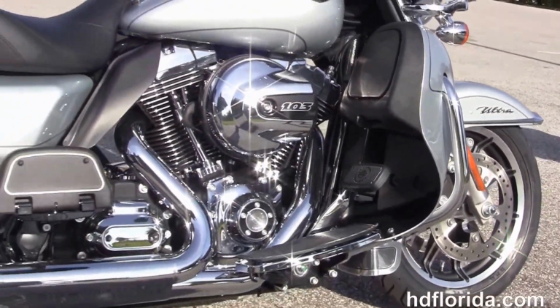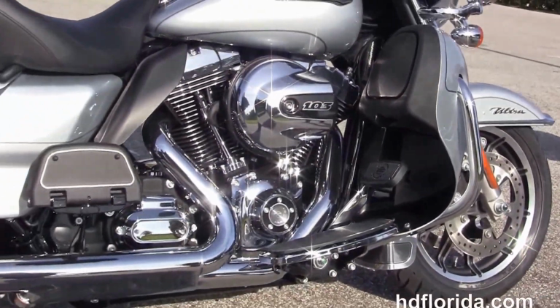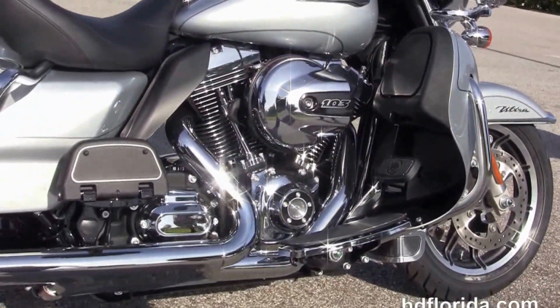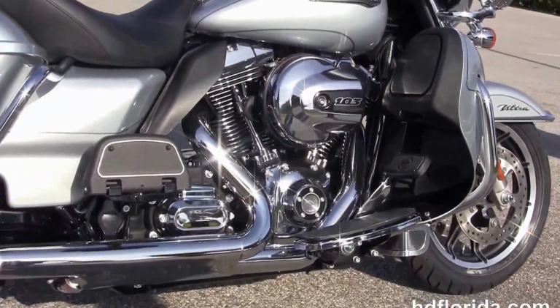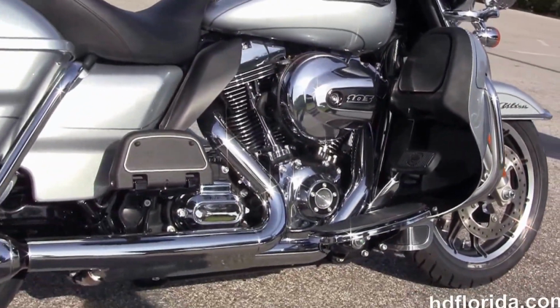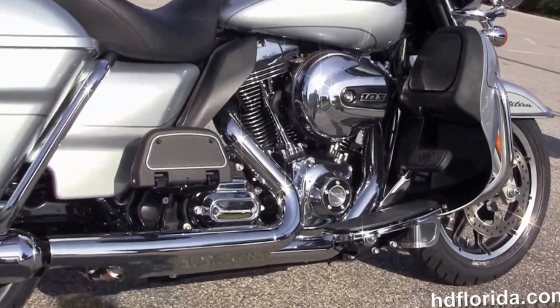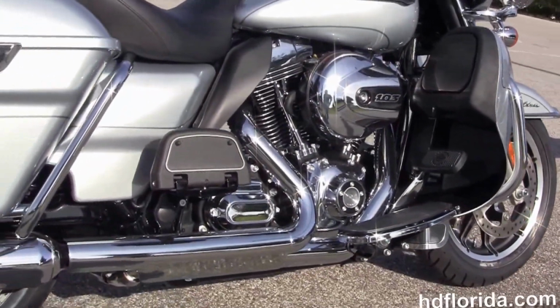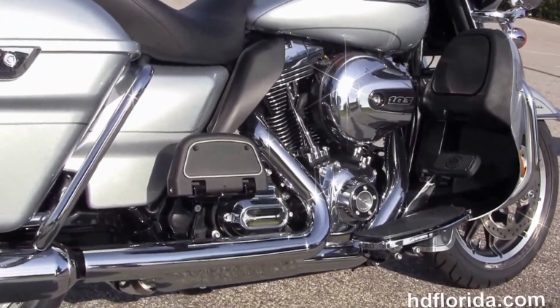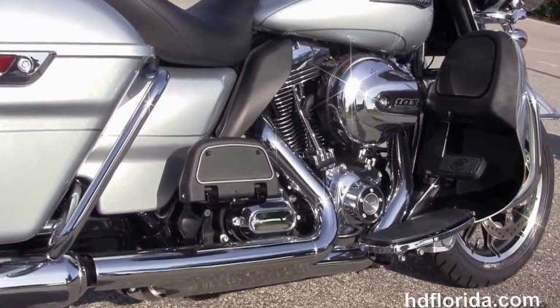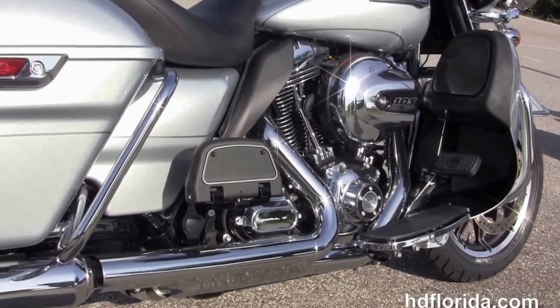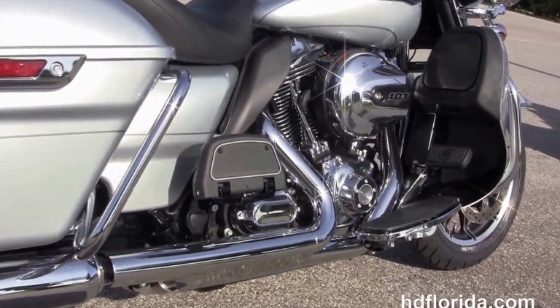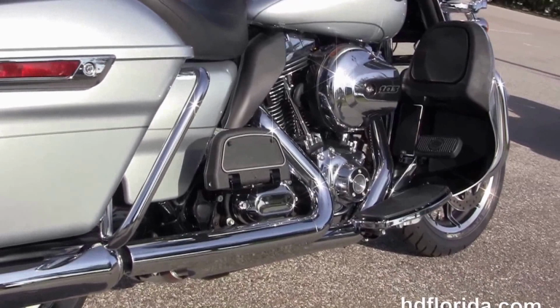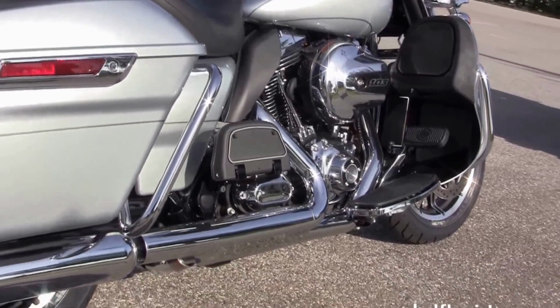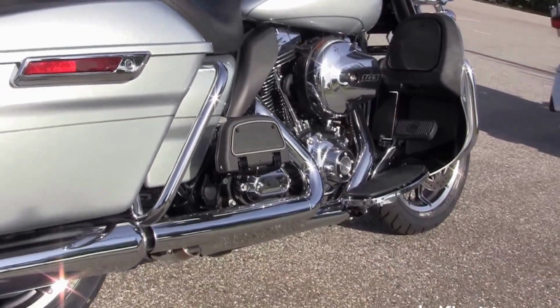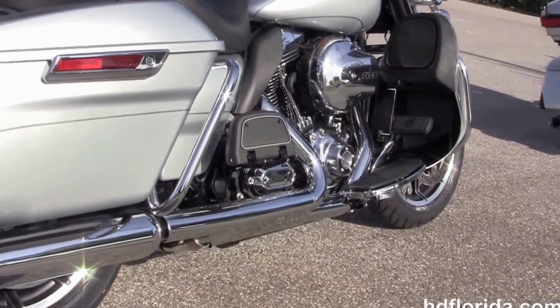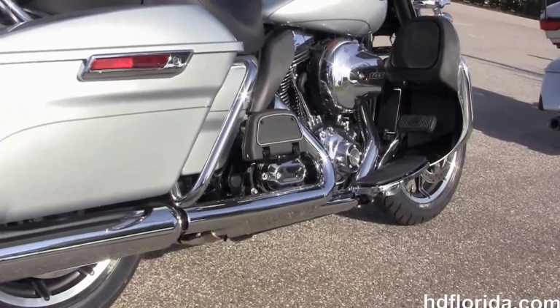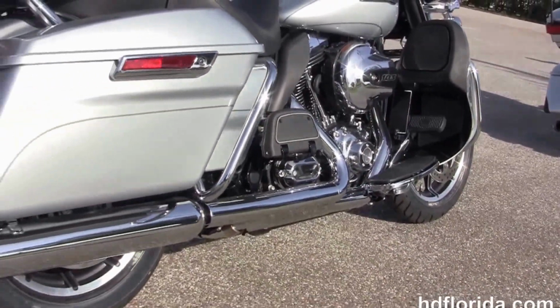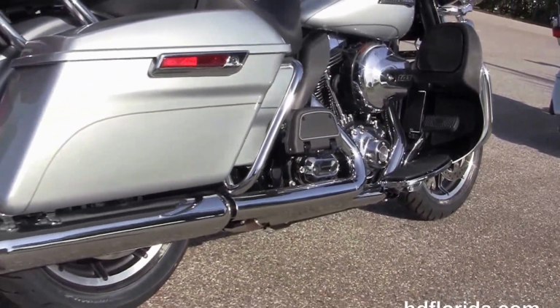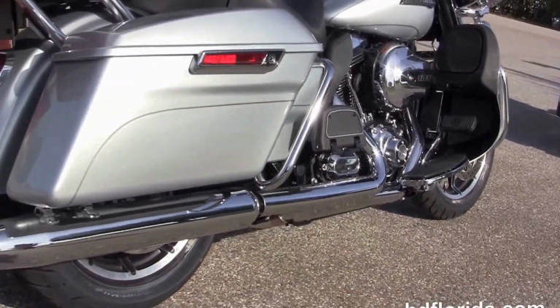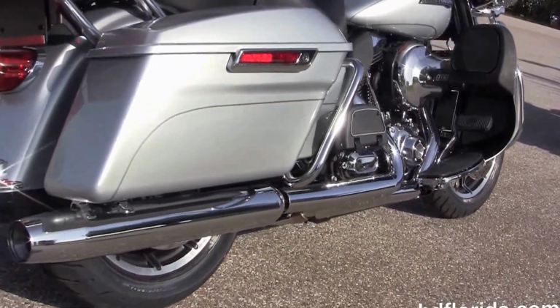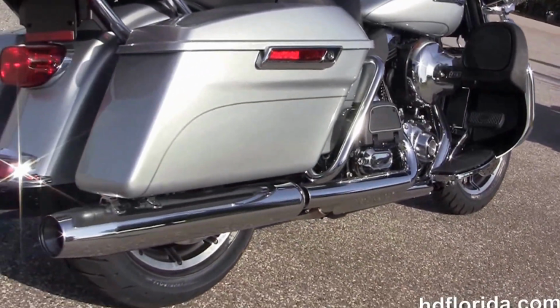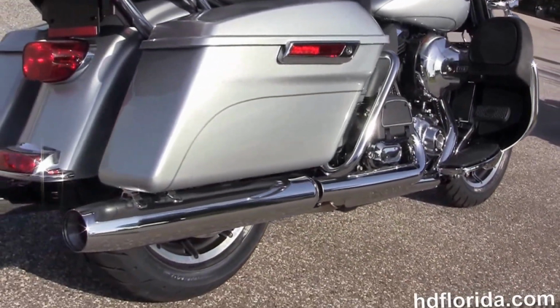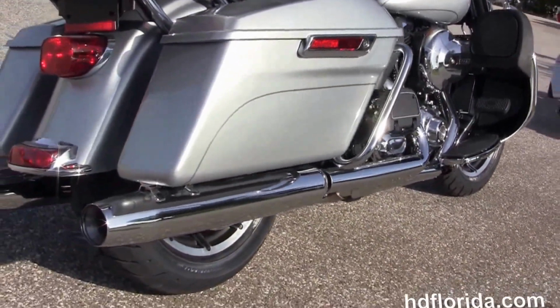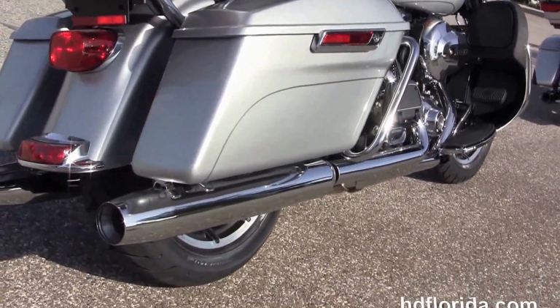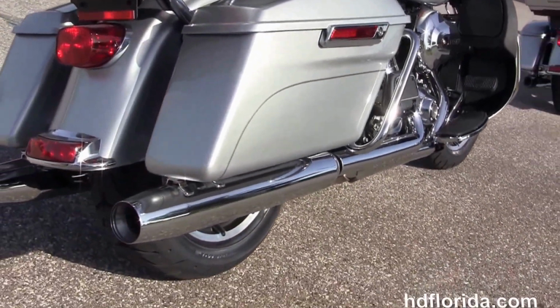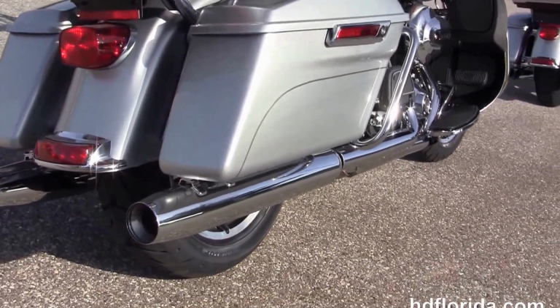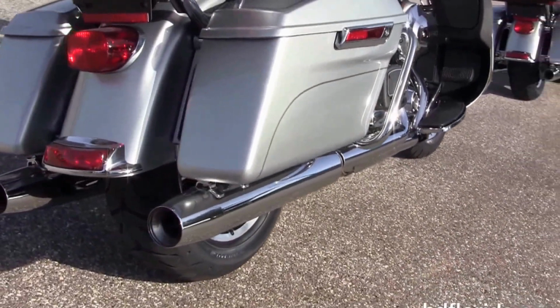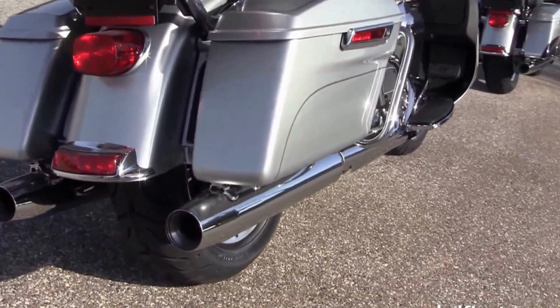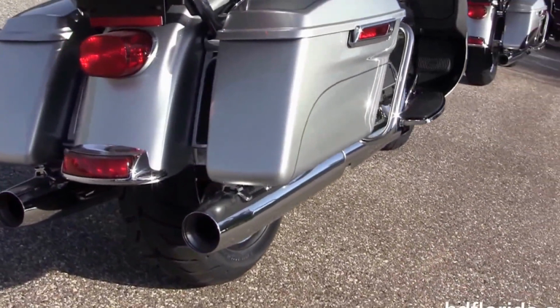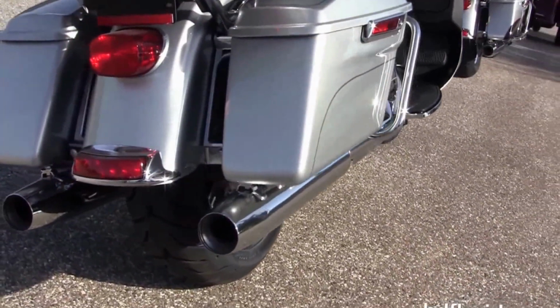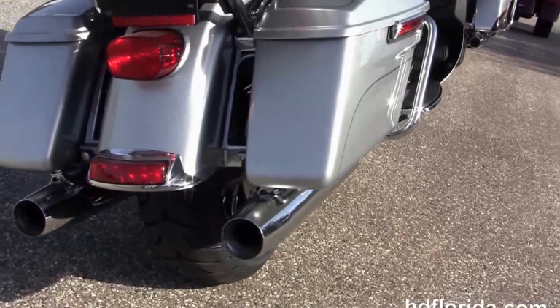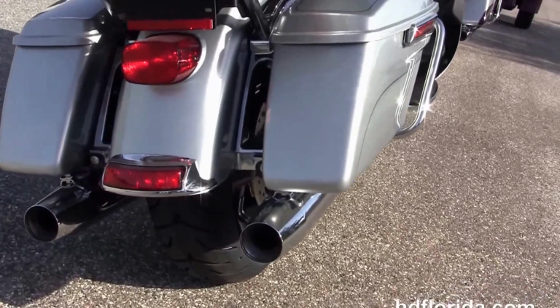We've got the color matched lower fairings with integrated air dams and one-touch glove boxes, and it's got a rubber mount, air-cooled, high output 103 cubic inch Twin Cam engine.